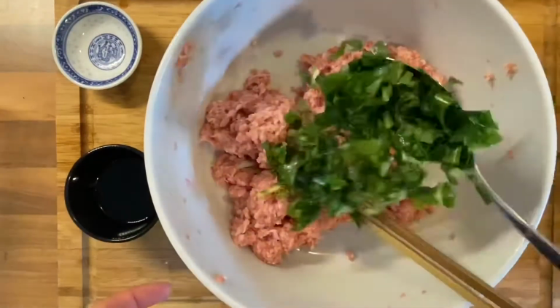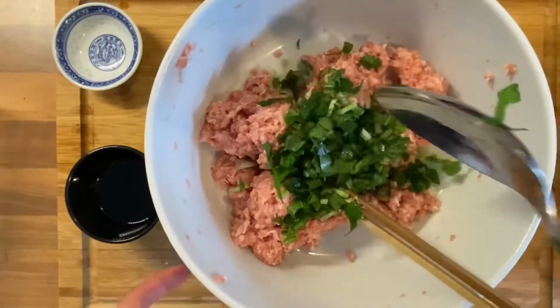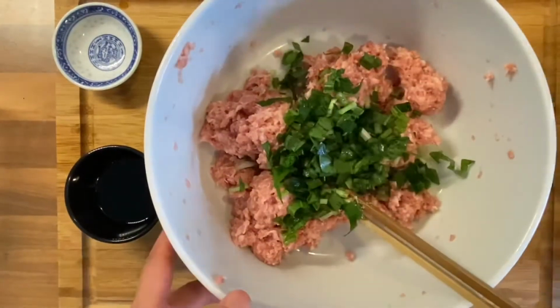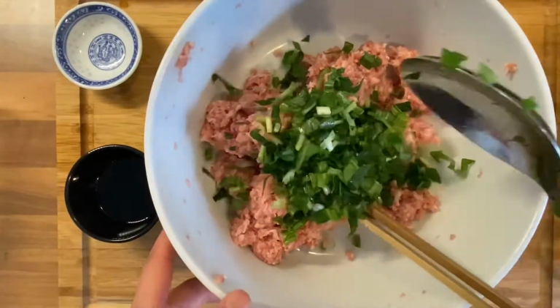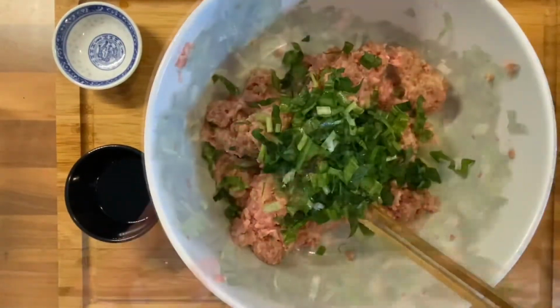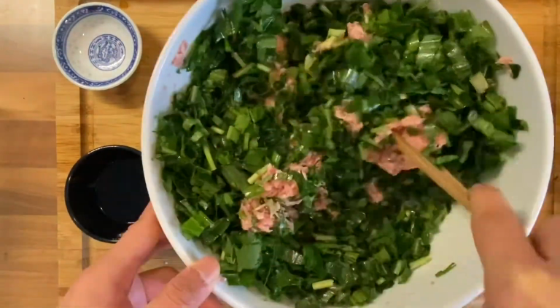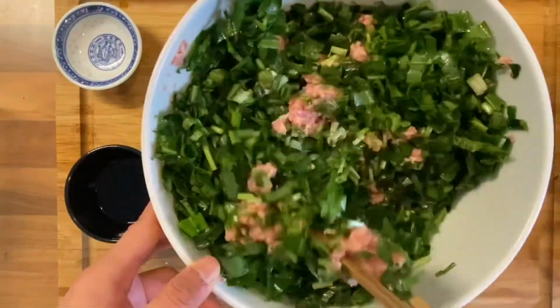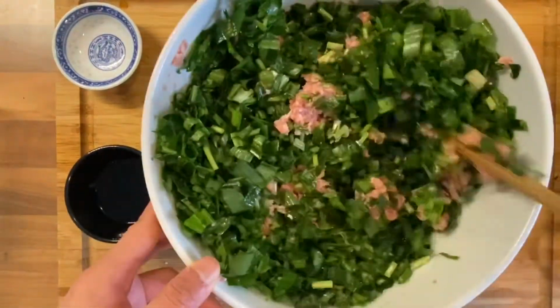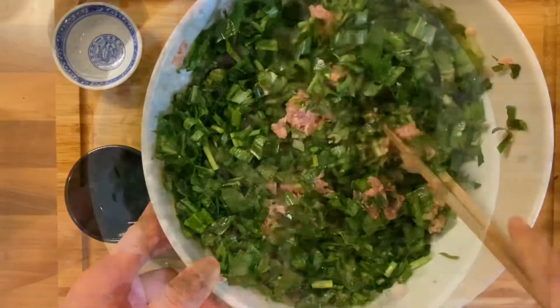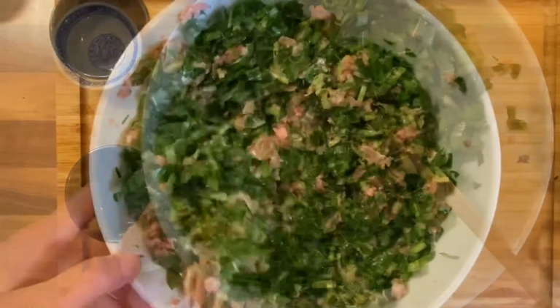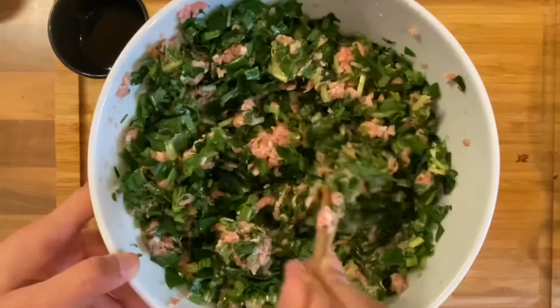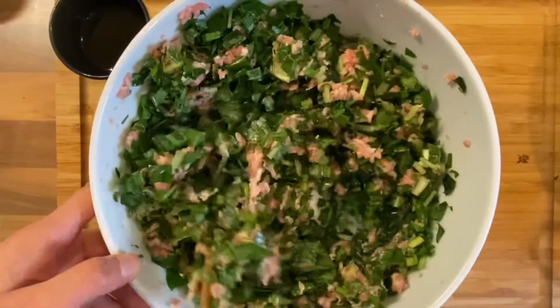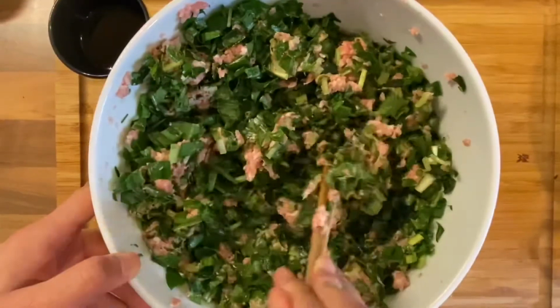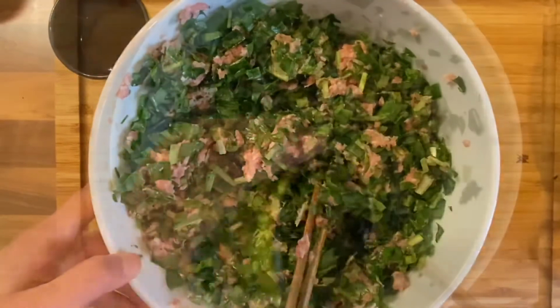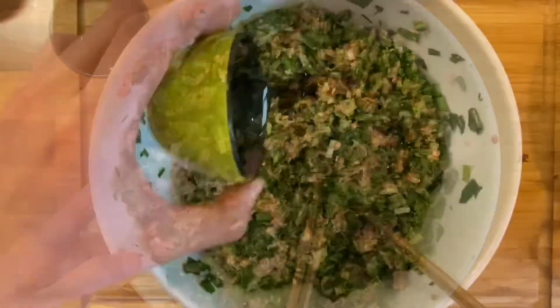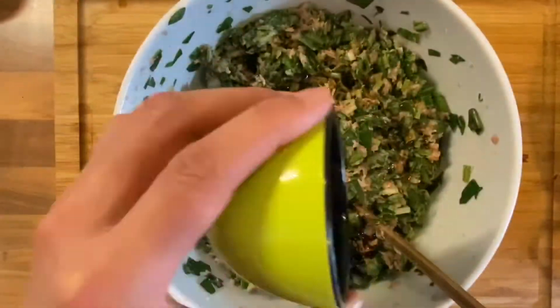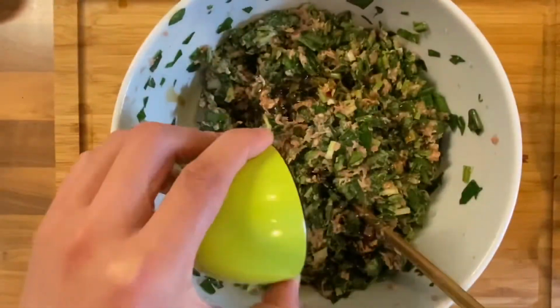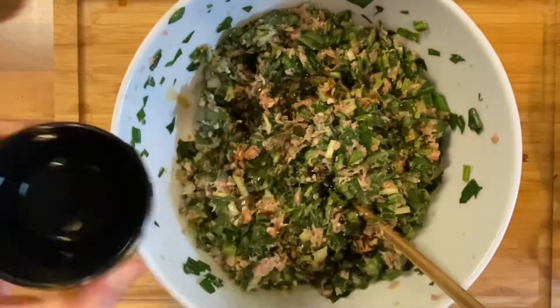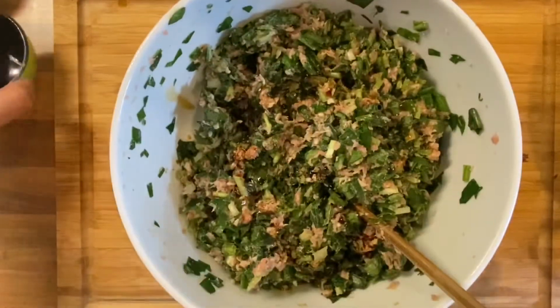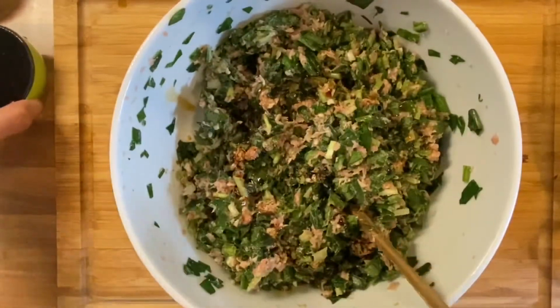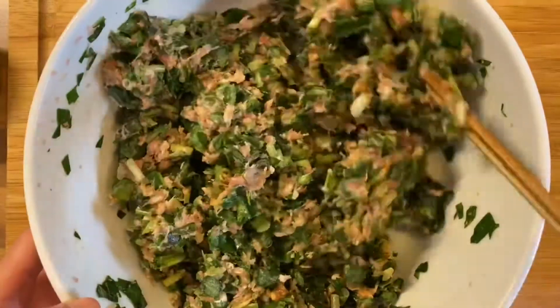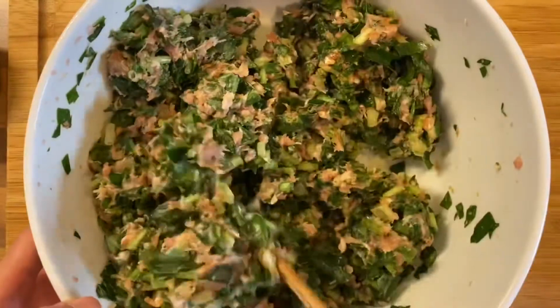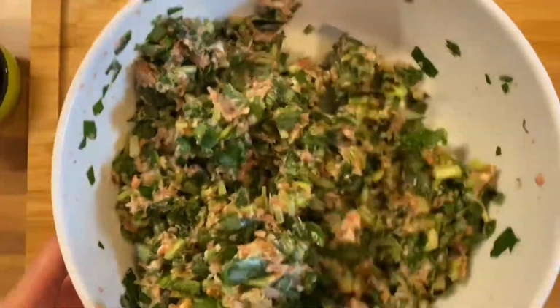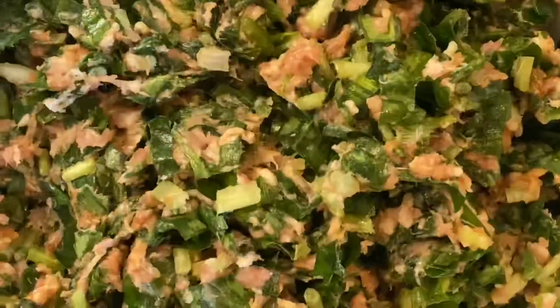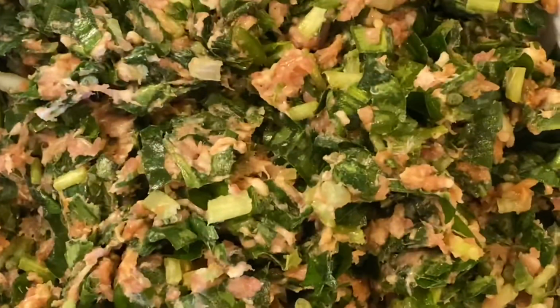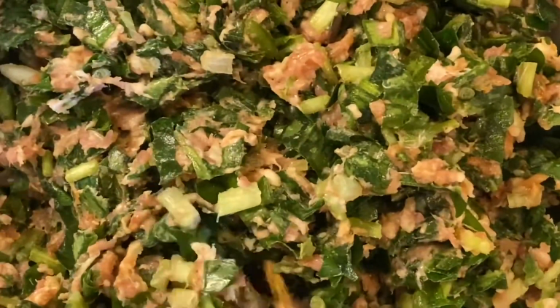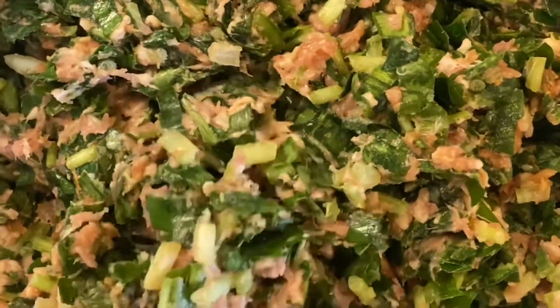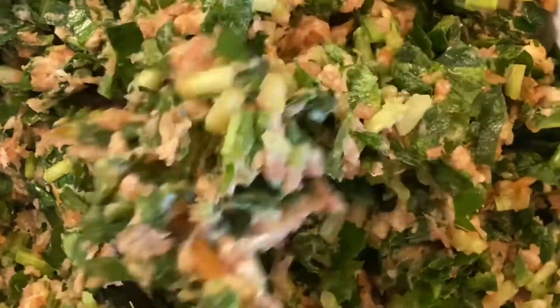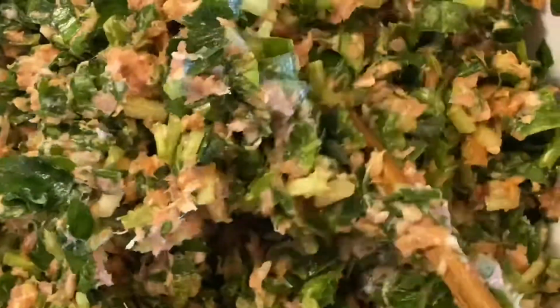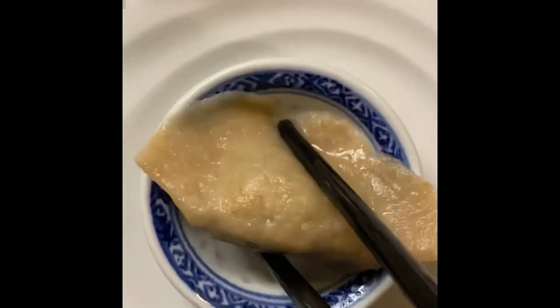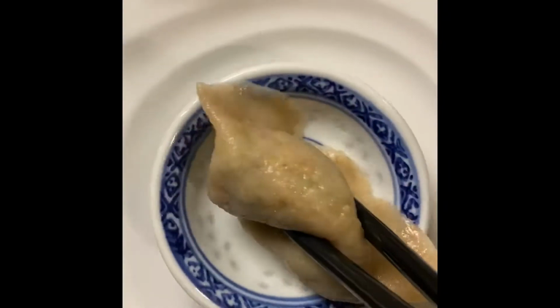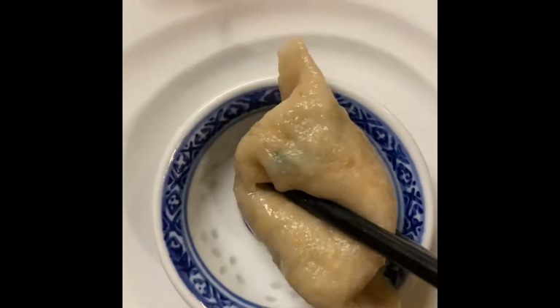Now add chopped ramson, well known as wild garlic. Combine it all together, add some soy sauce, and give it a little bit of mix. Voila!